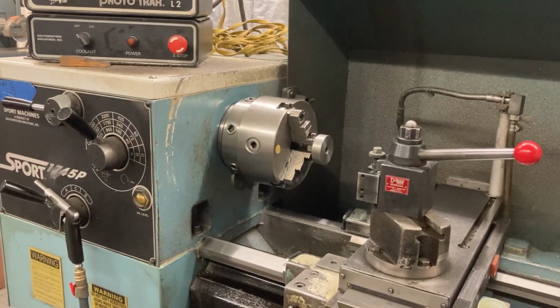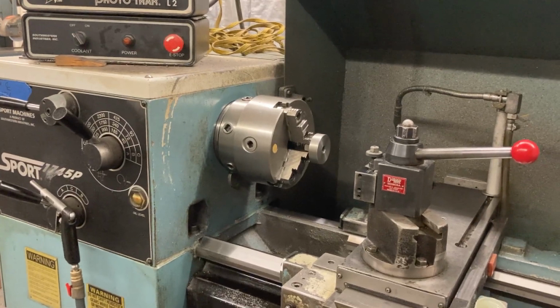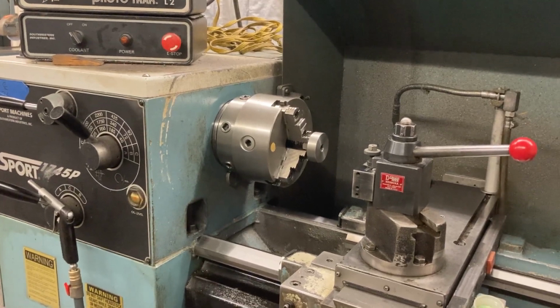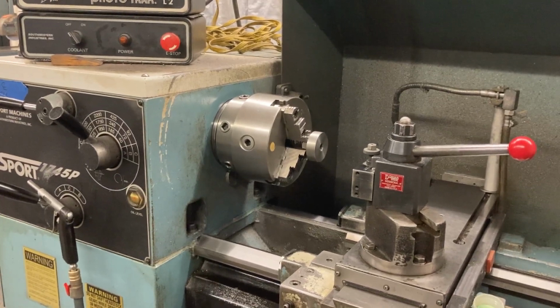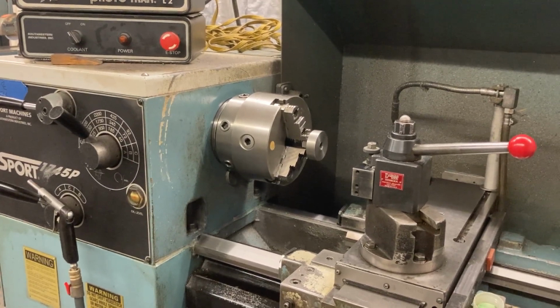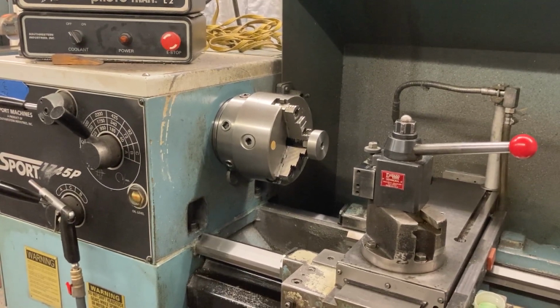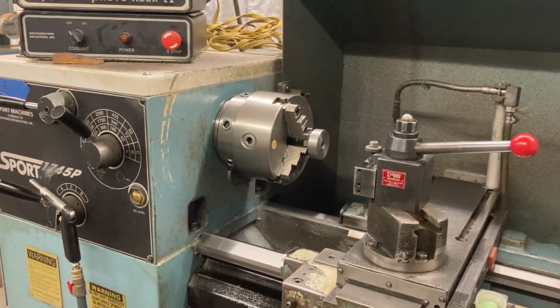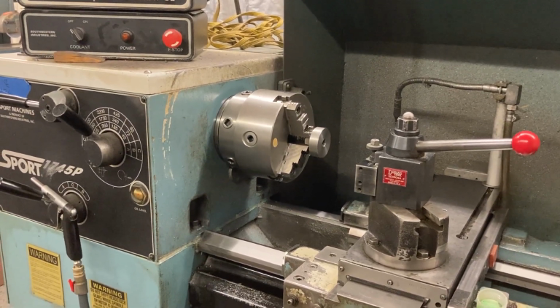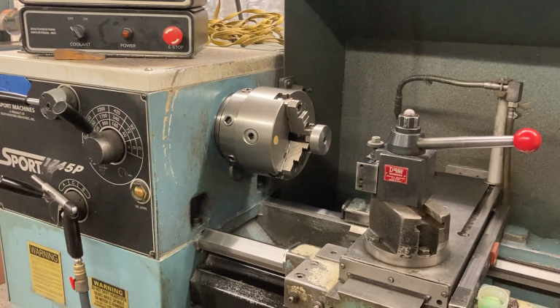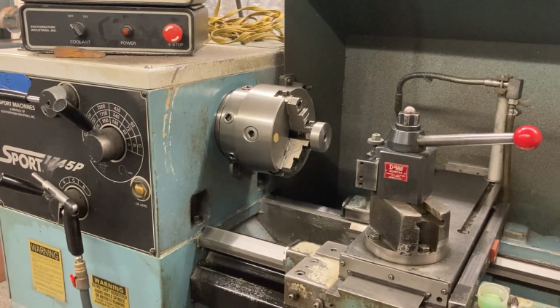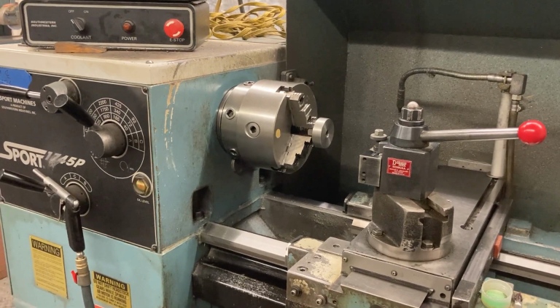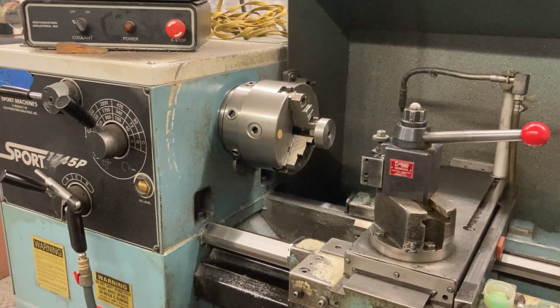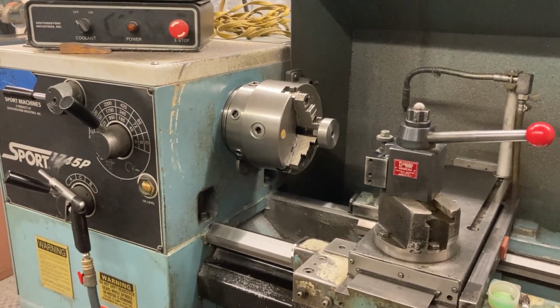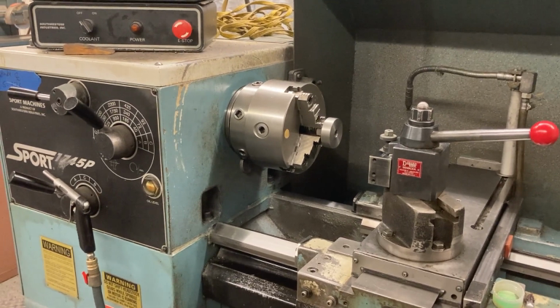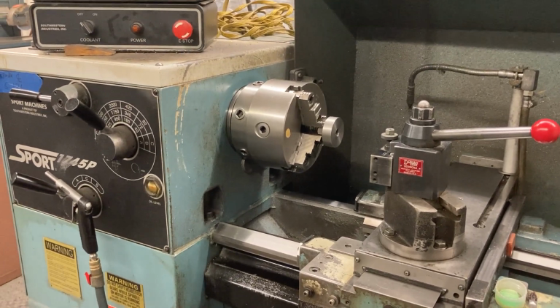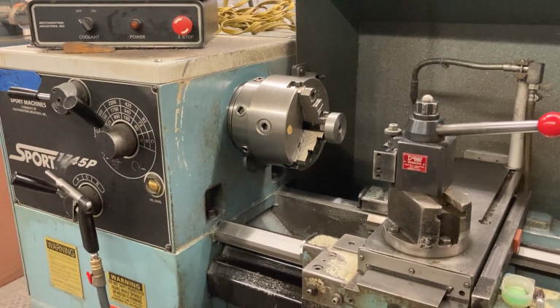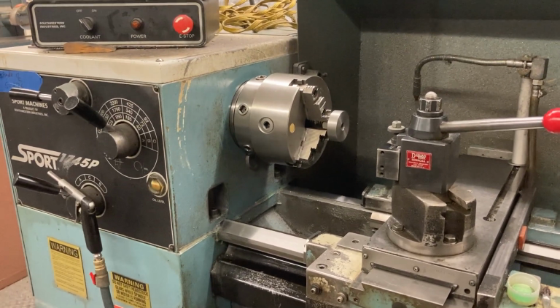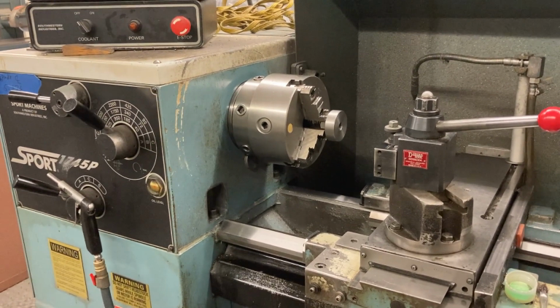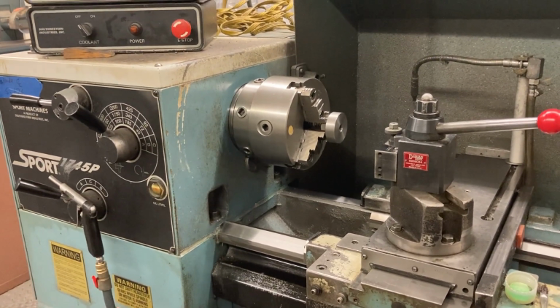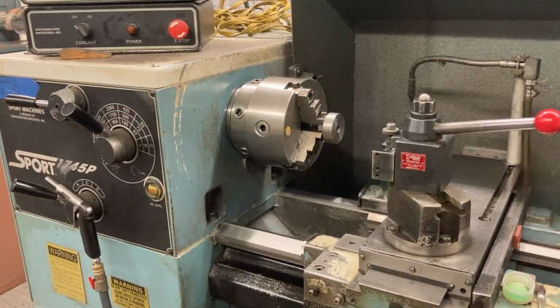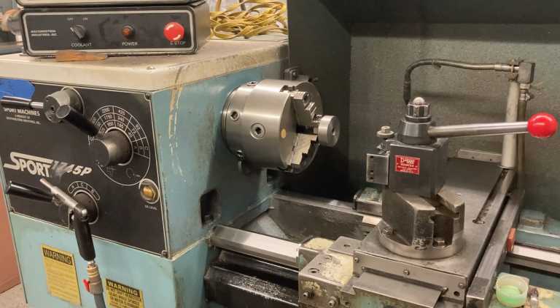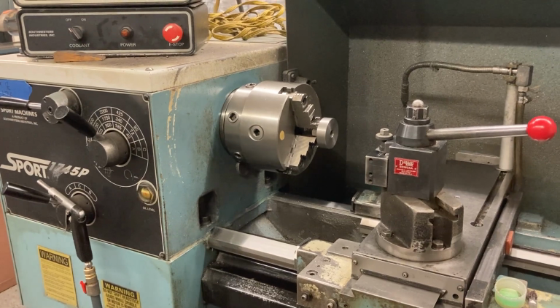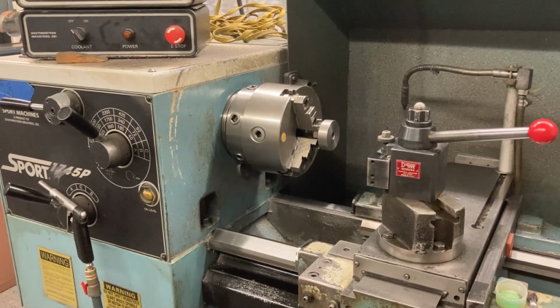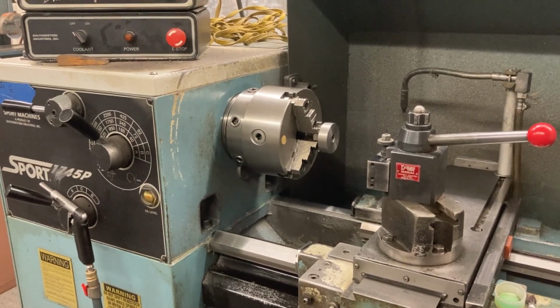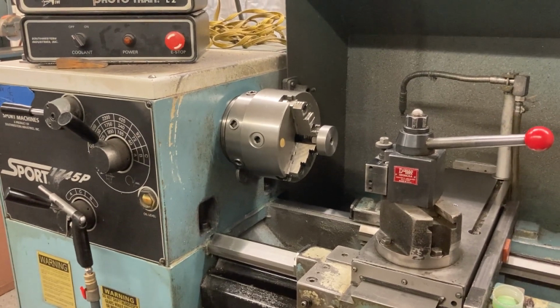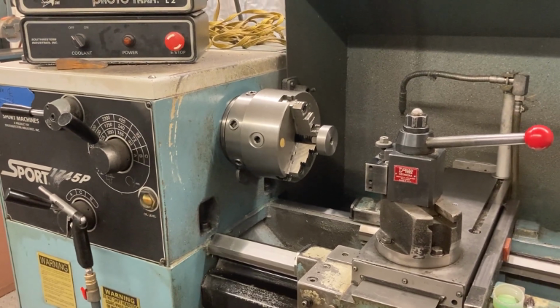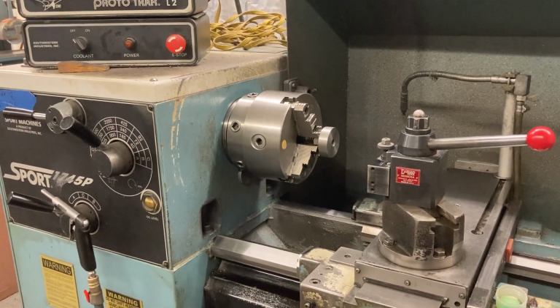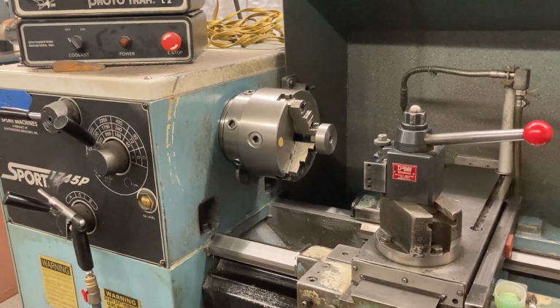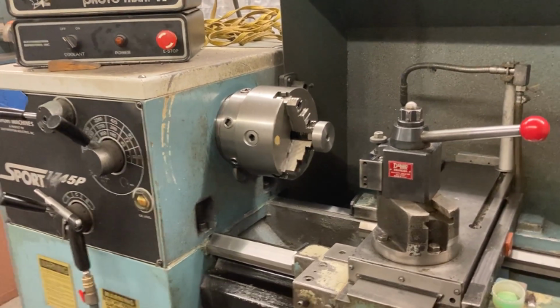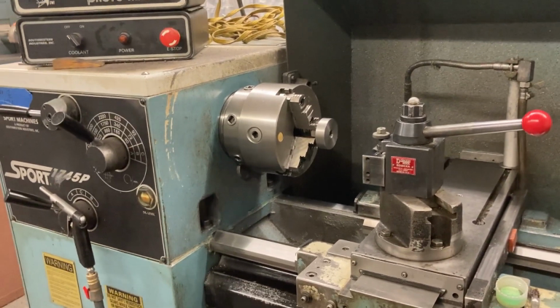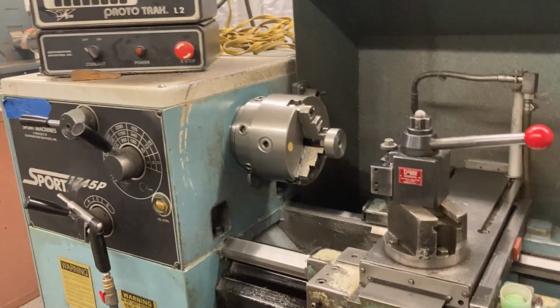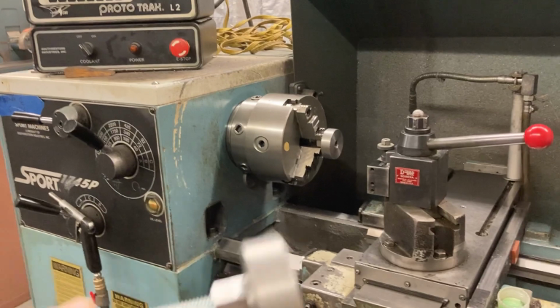Here we are back at Titan Machine Tool. We're back on the lathe. We're going to cut some threads — a 65mm by 2.0 pitch thread on these things.